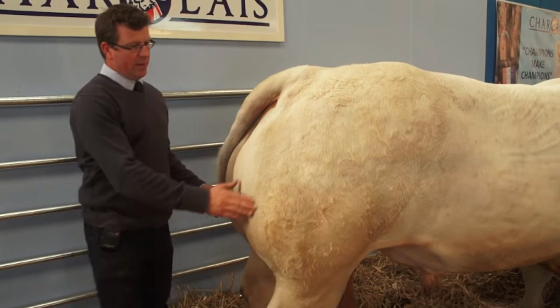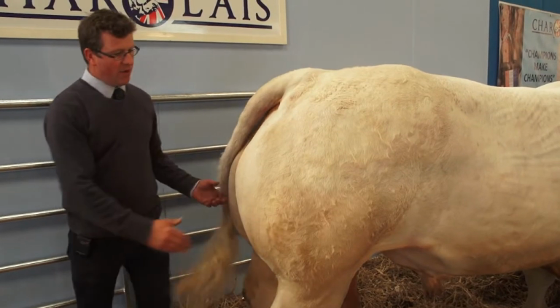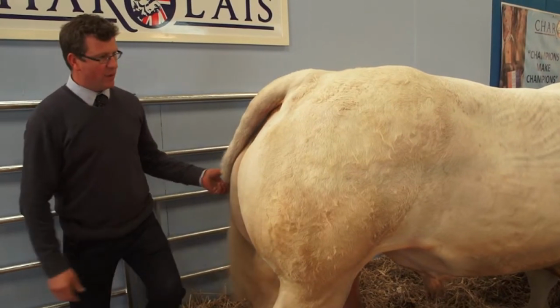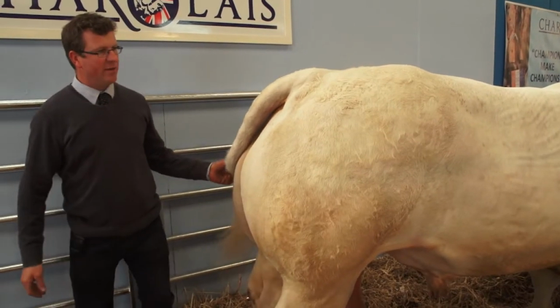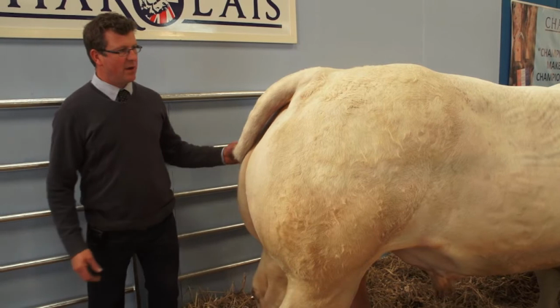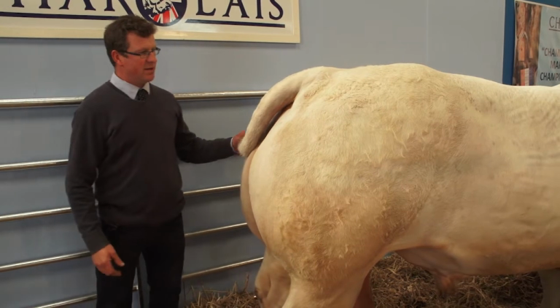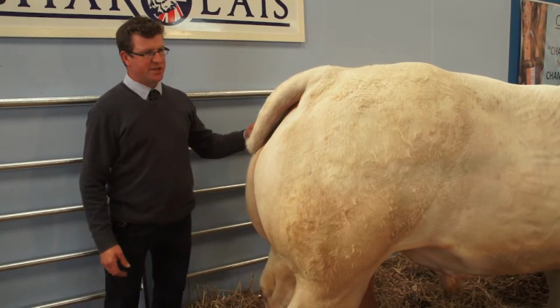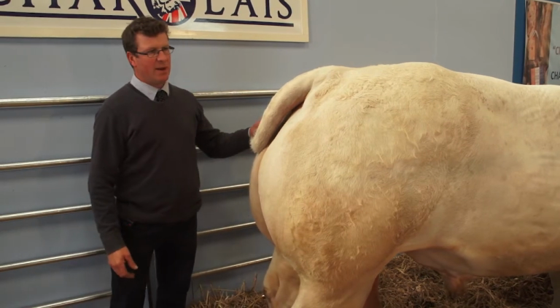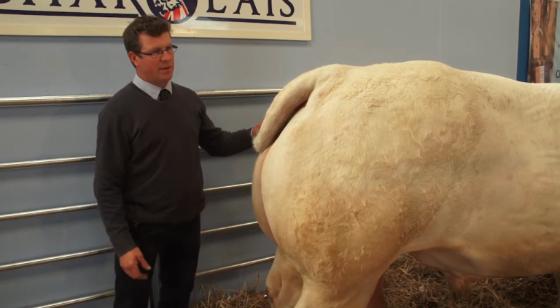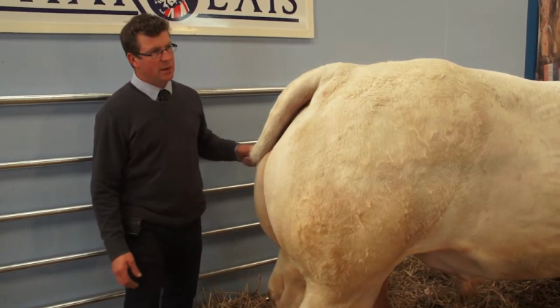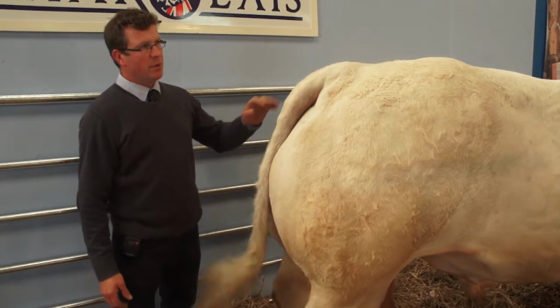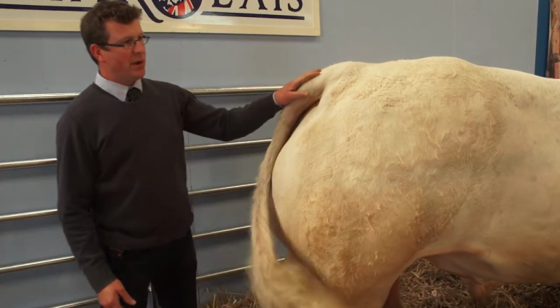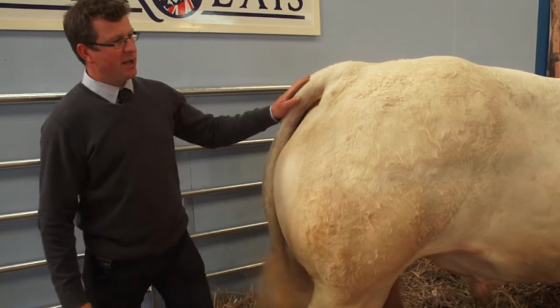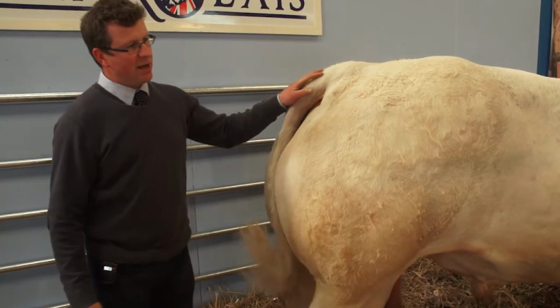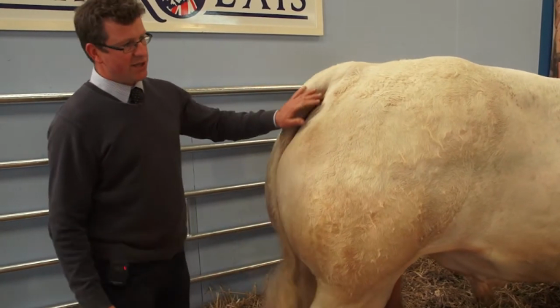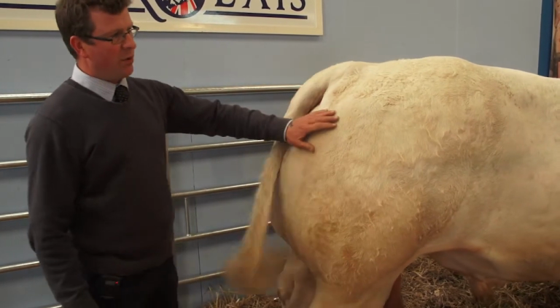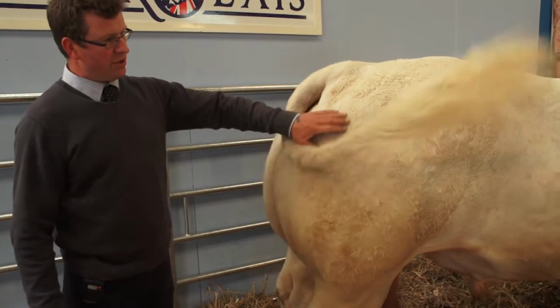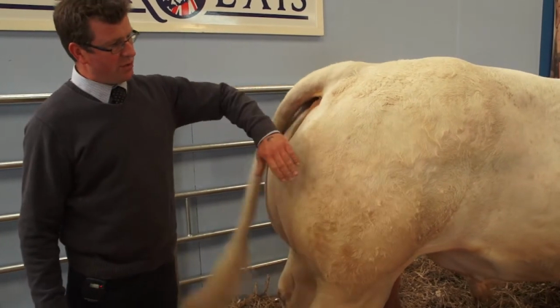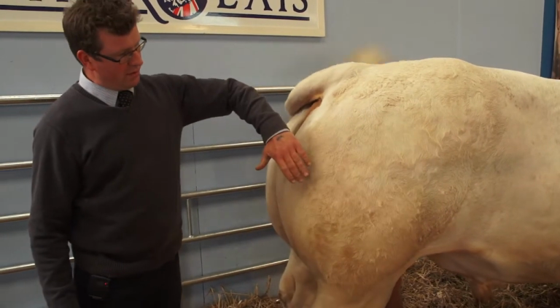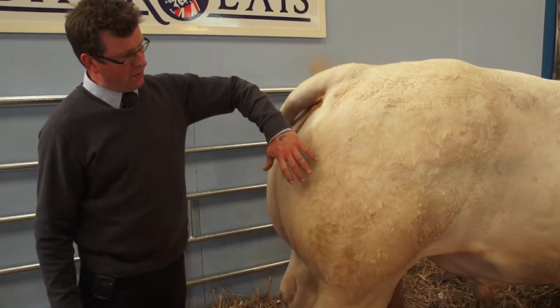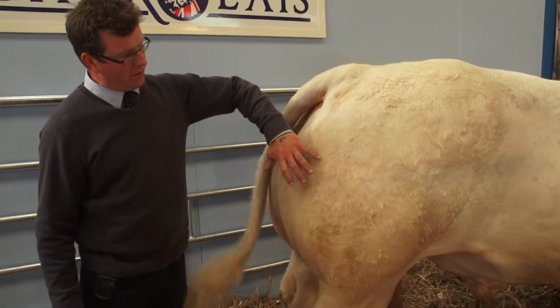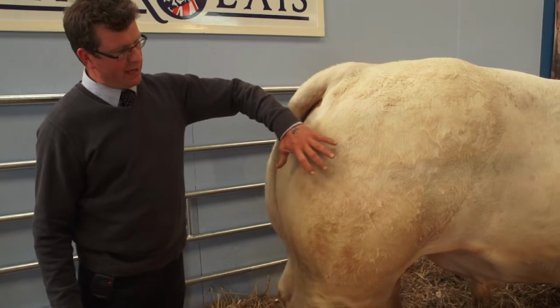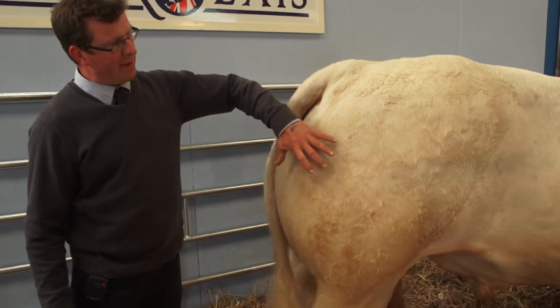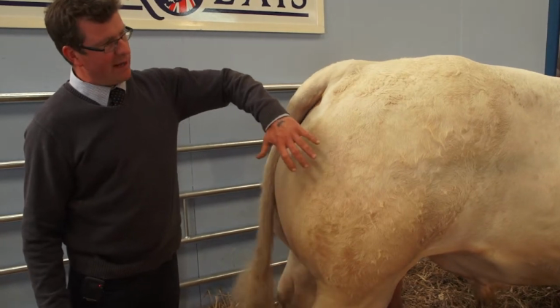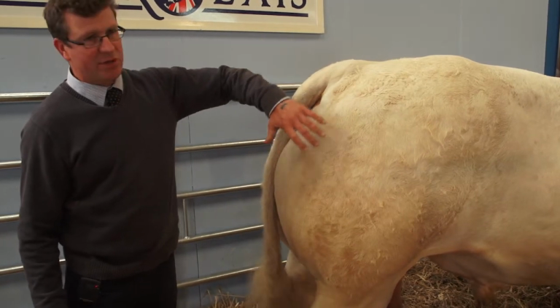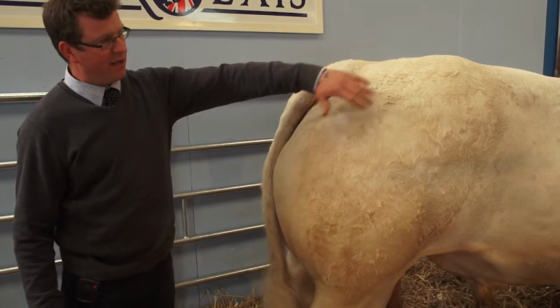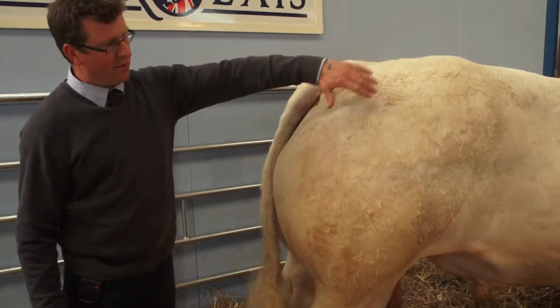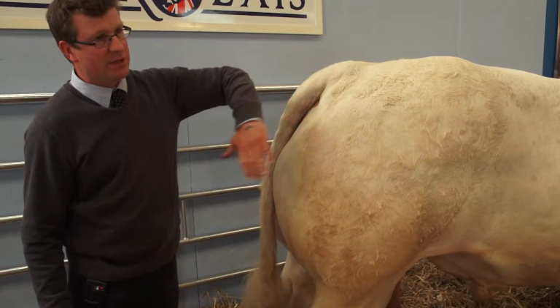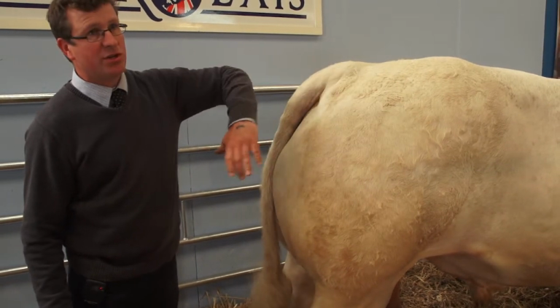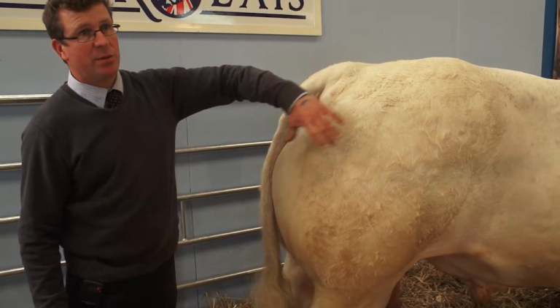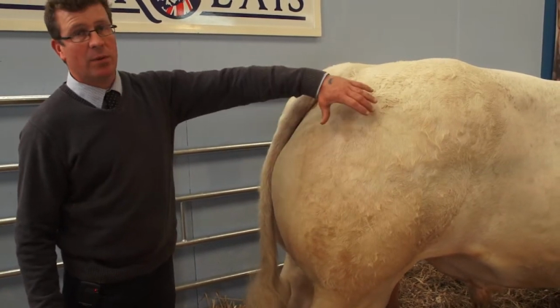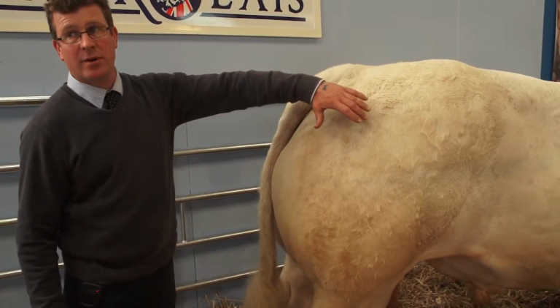A lot of people are looking for a serious amount of width, but personally I like to see a bull that's thick in the back end but also thick in the front, so it's like a tube all the way through.